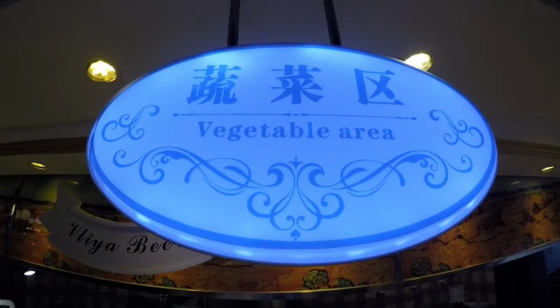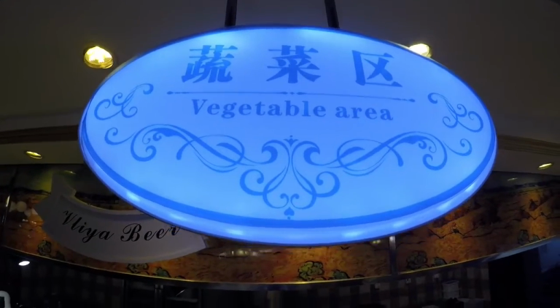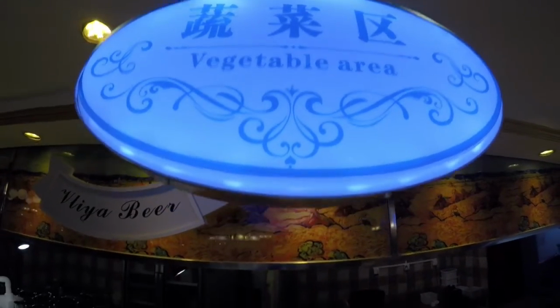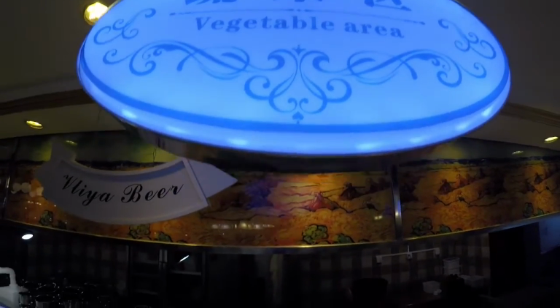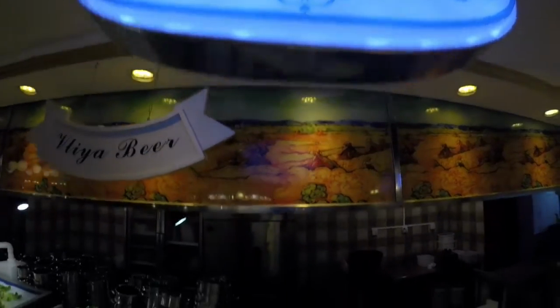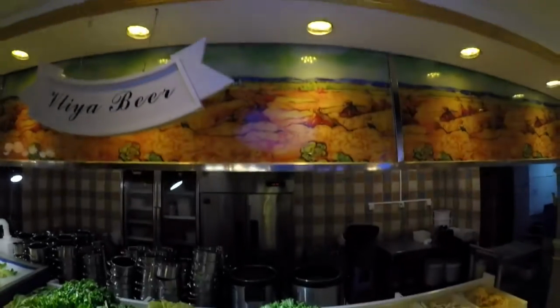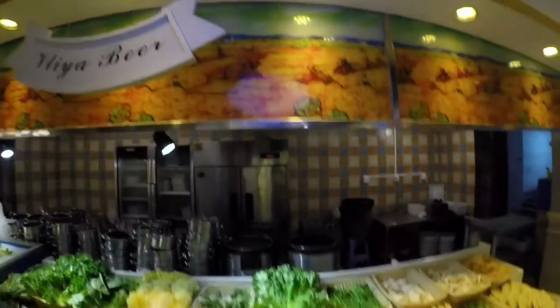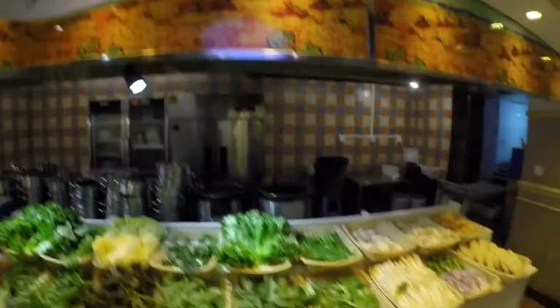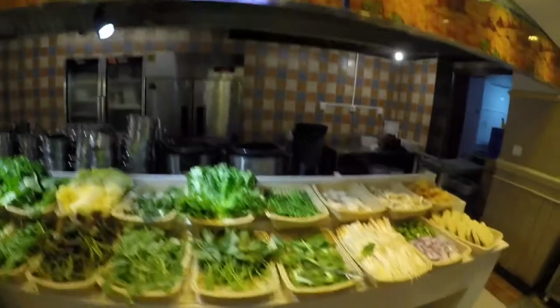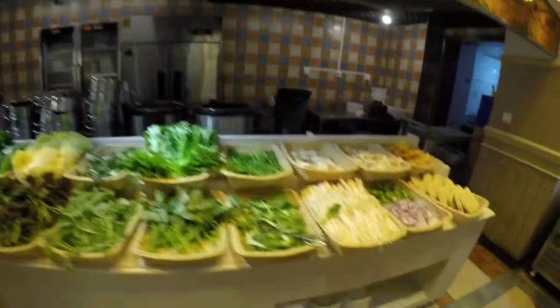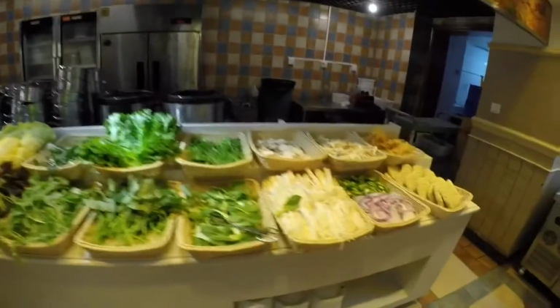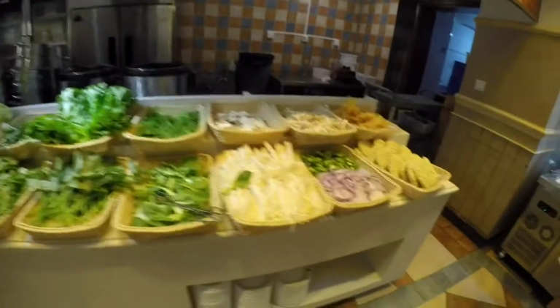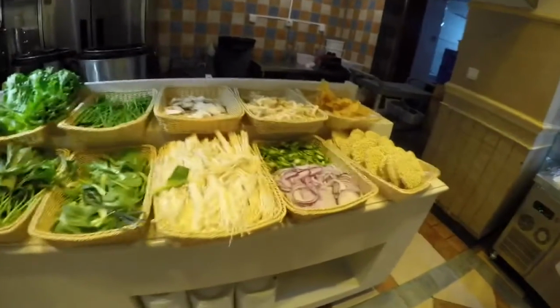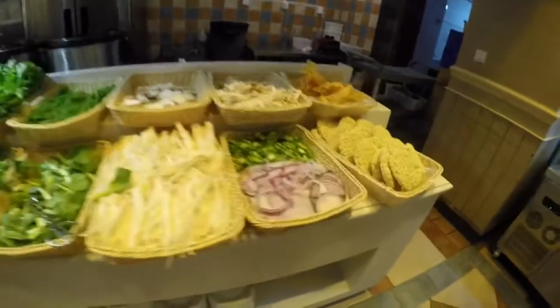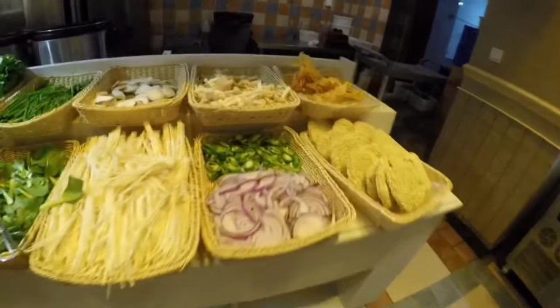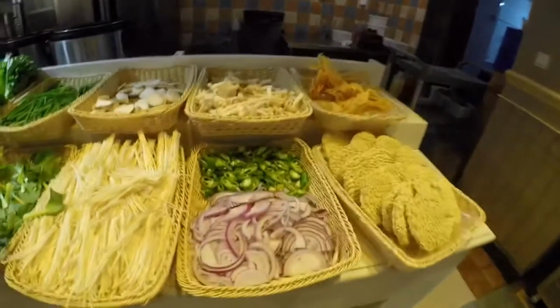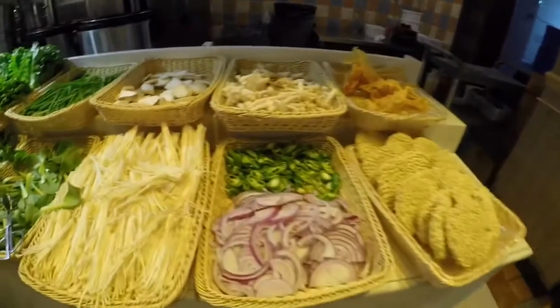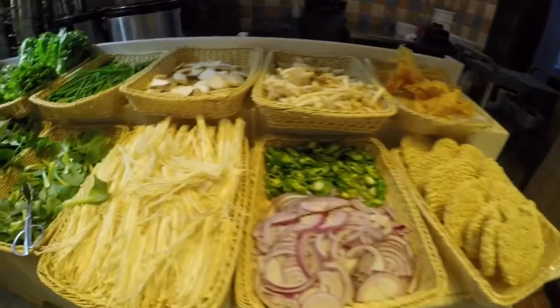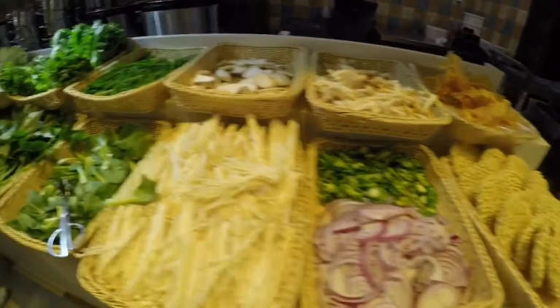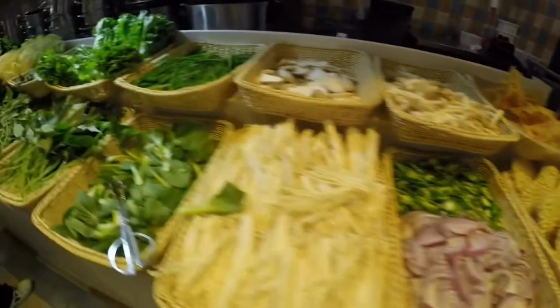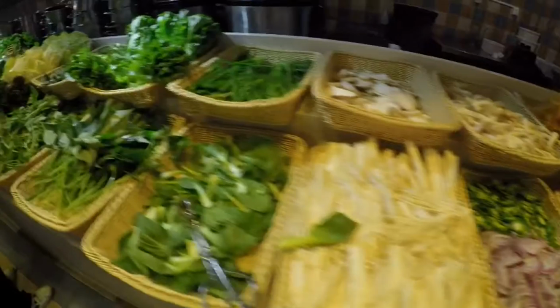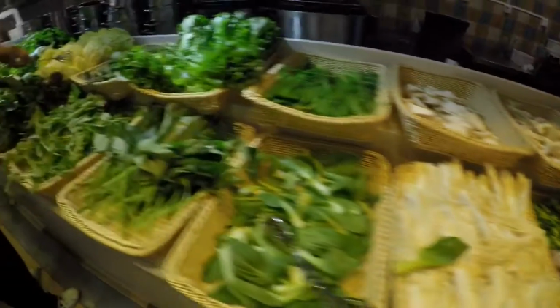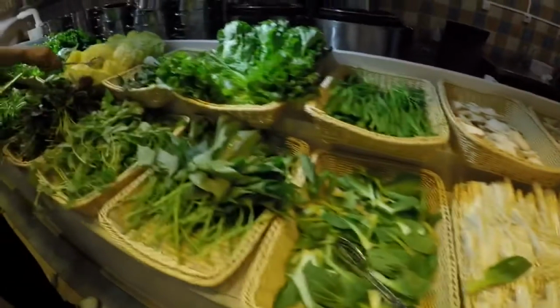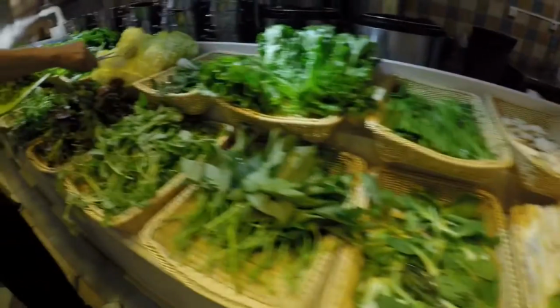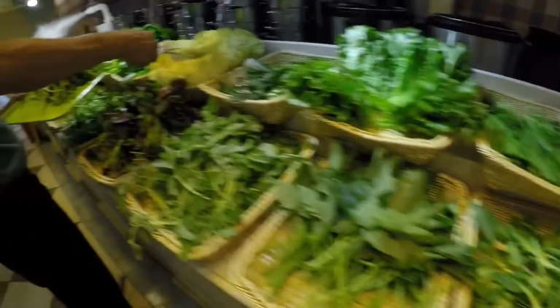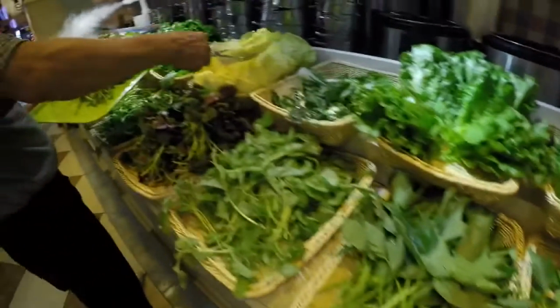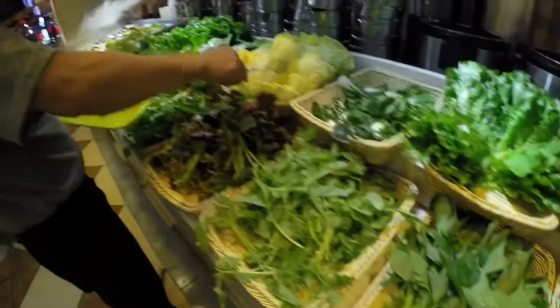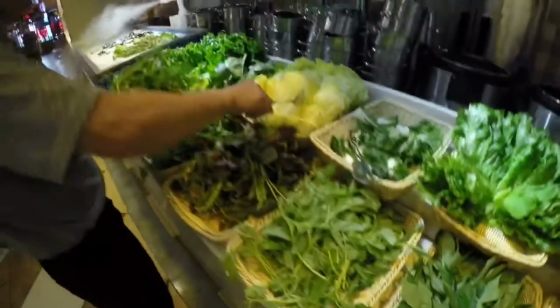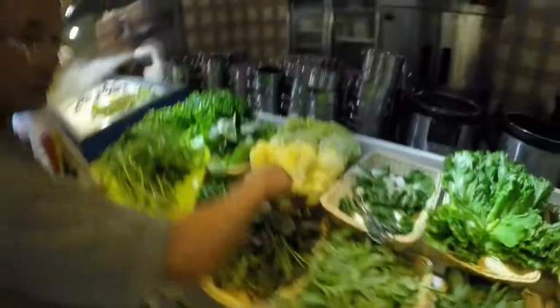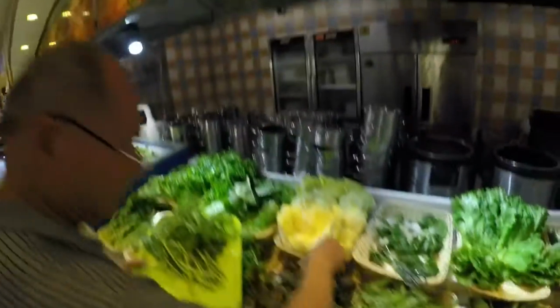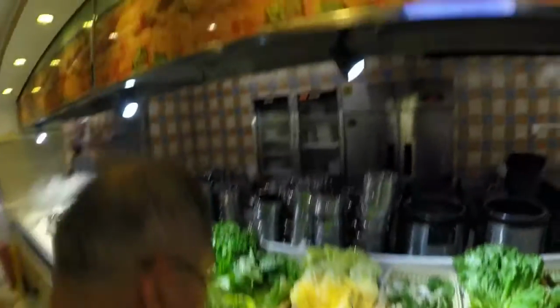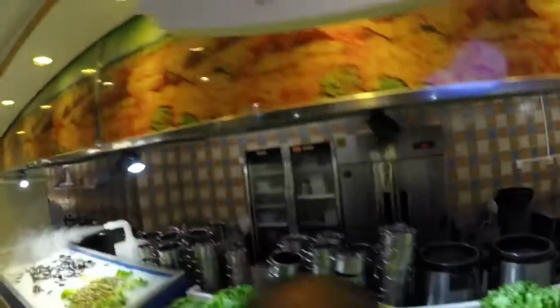Tapos ngayon punta na tayo sa vegetable area. Nandito po ngayon lahat yung pwede nyo gawing shabo-shabo. May noodles, may mga sibuyas — iba't ibang klase ng ingredients at bulay. Nandiyan na.